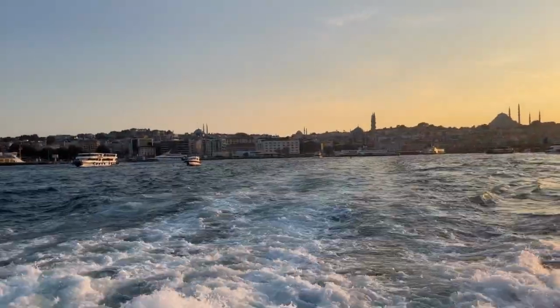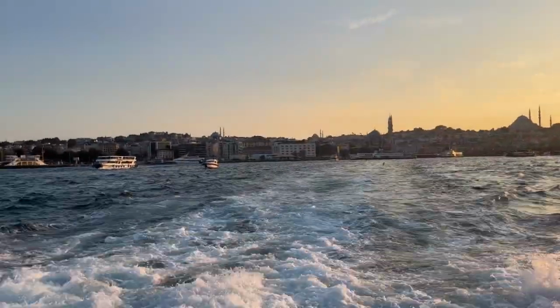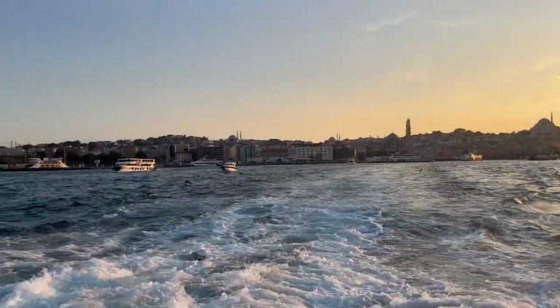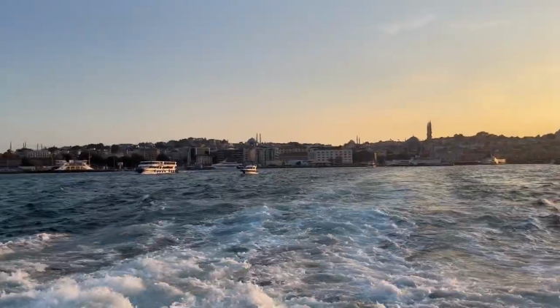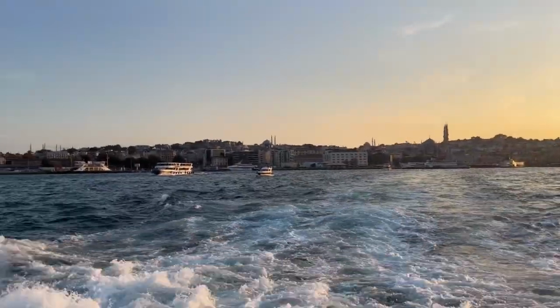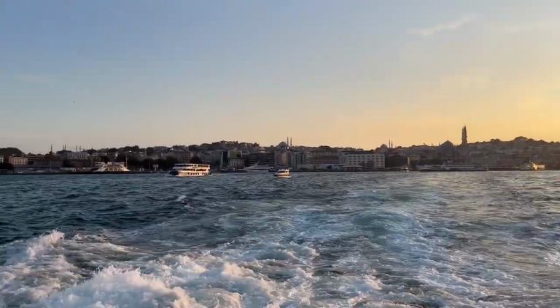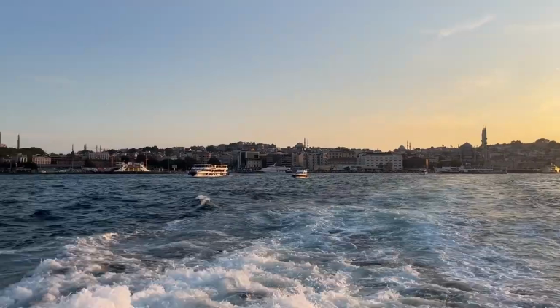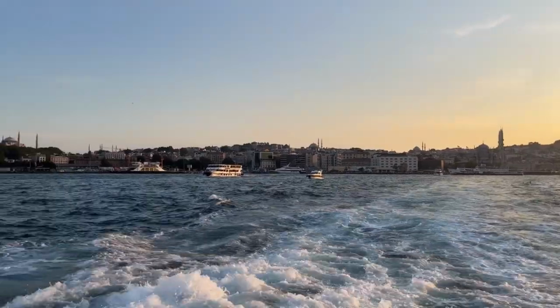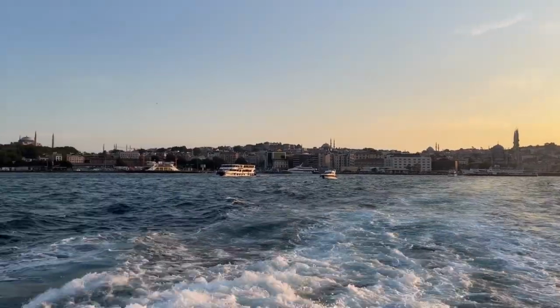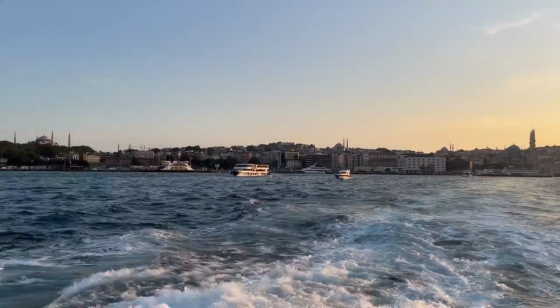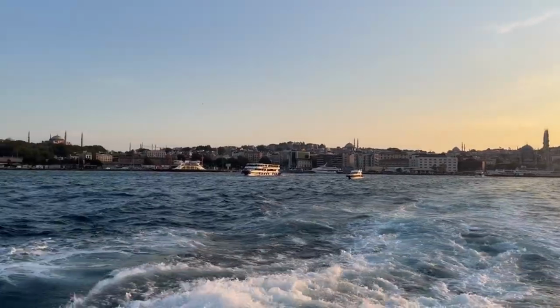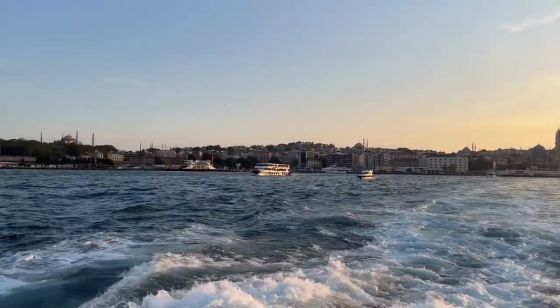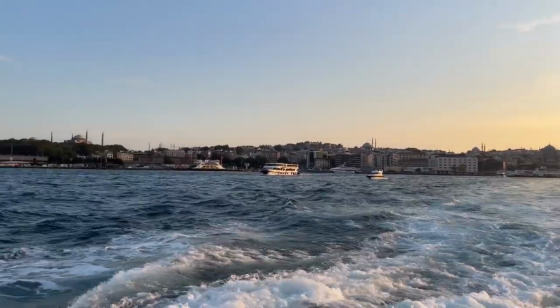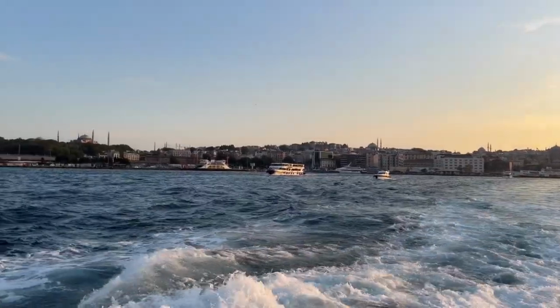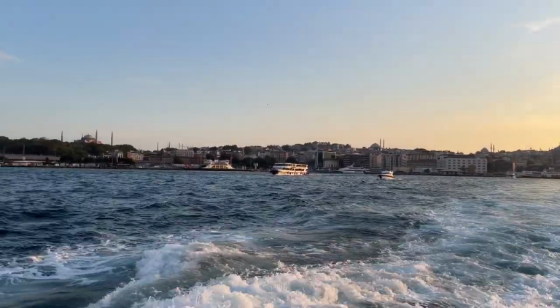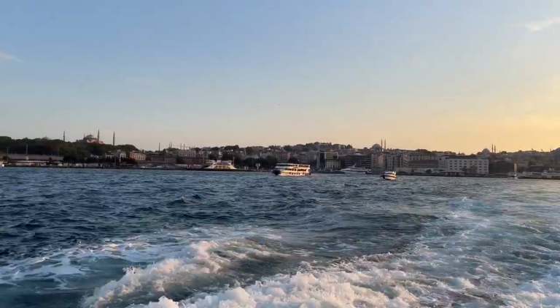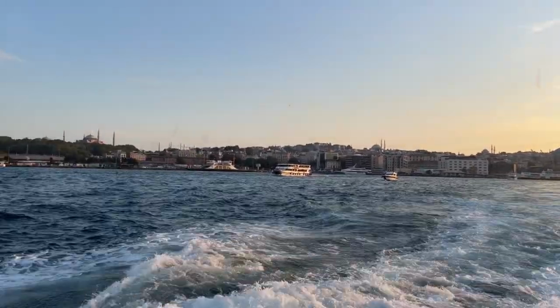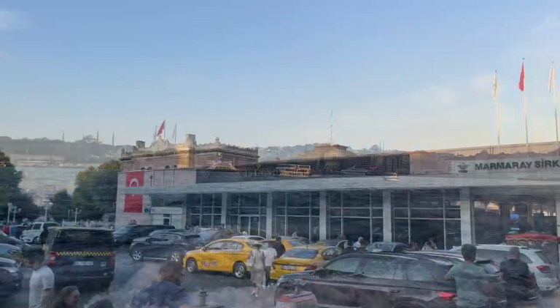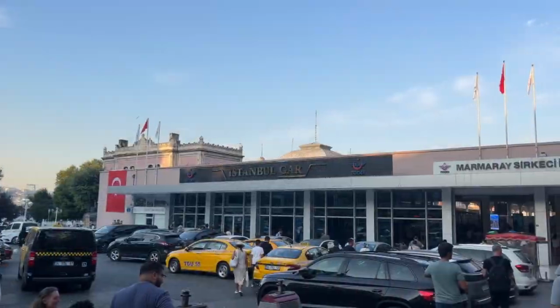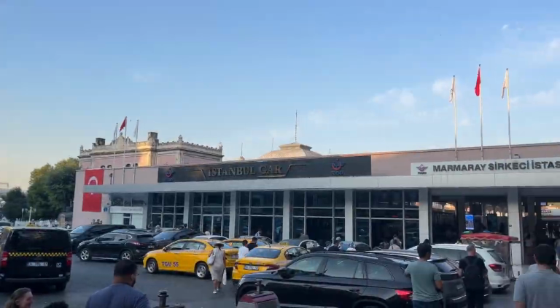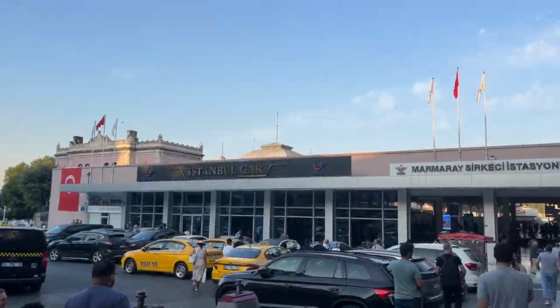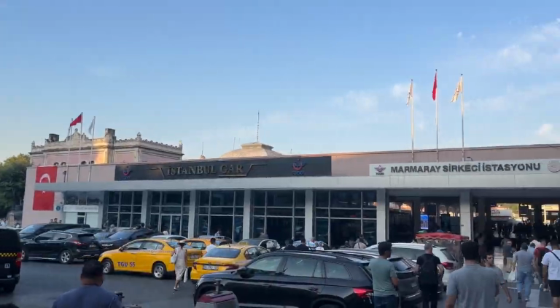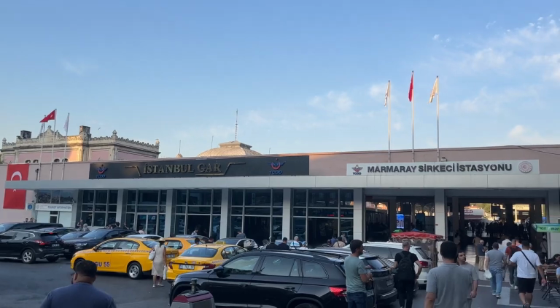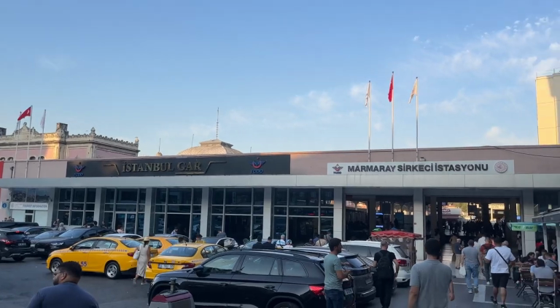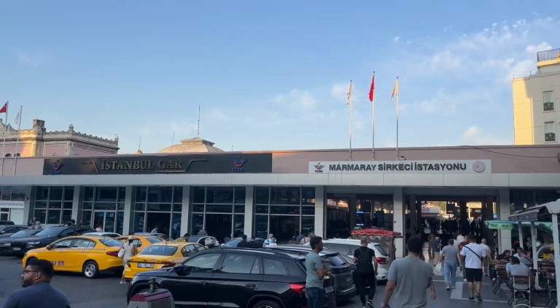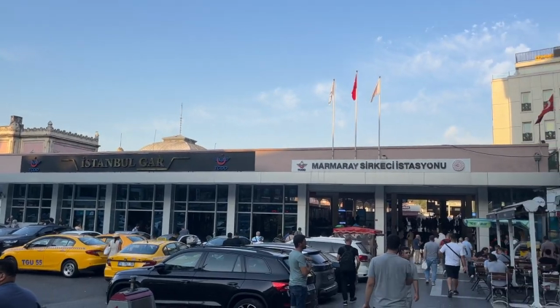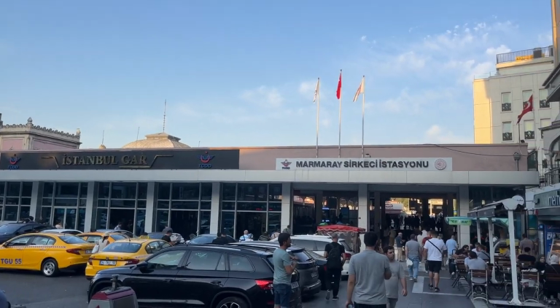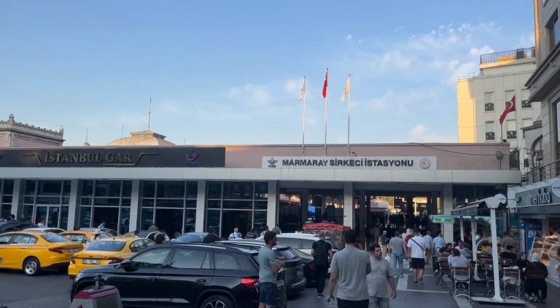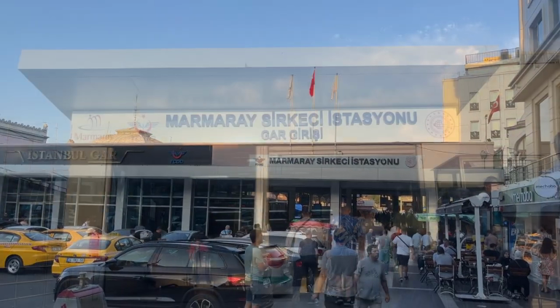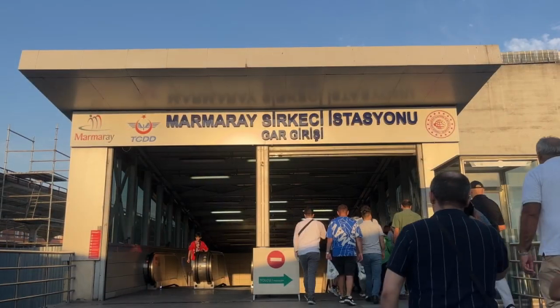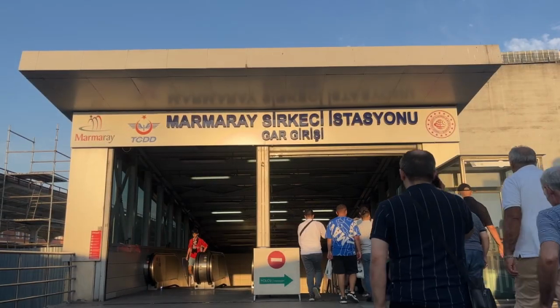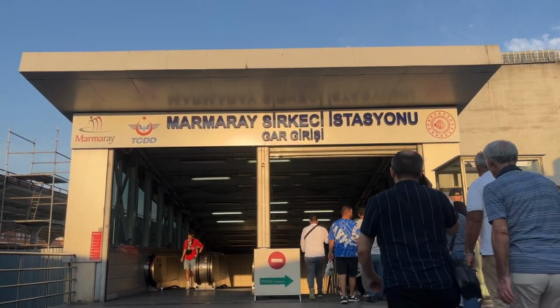Sometimes the Bosphorus may be closed to cruises due to storms. In this case, you can use the Marmaray train, which departs from Sirkeci station and goes under the sea.